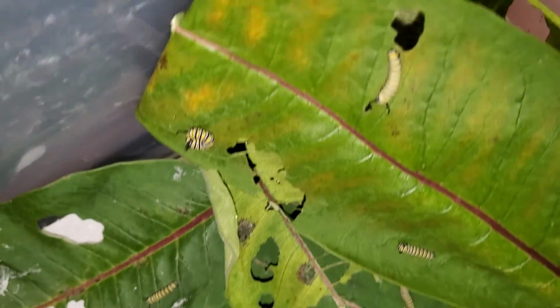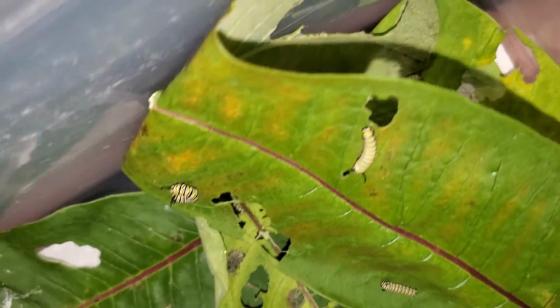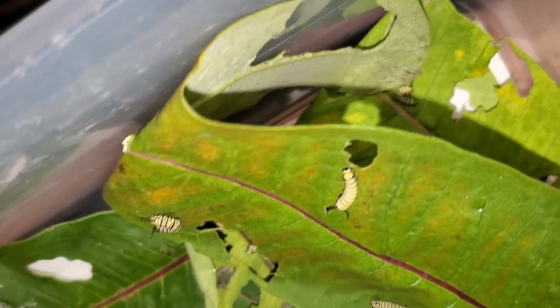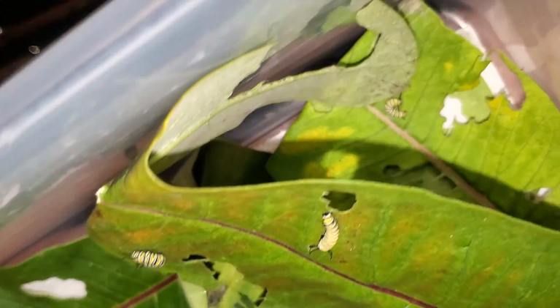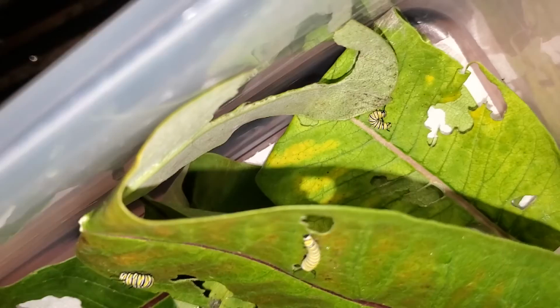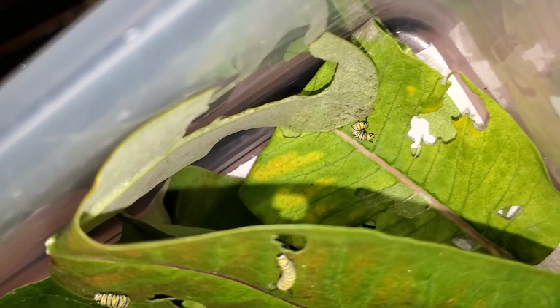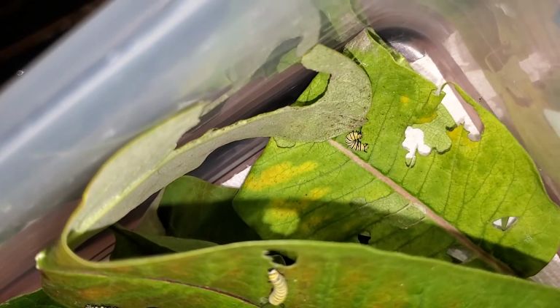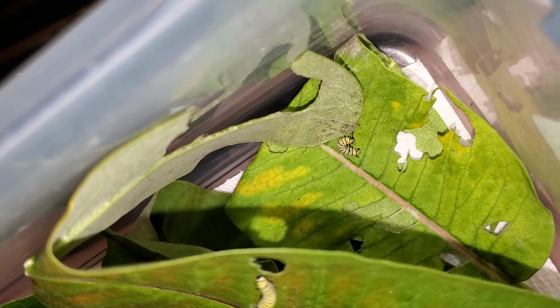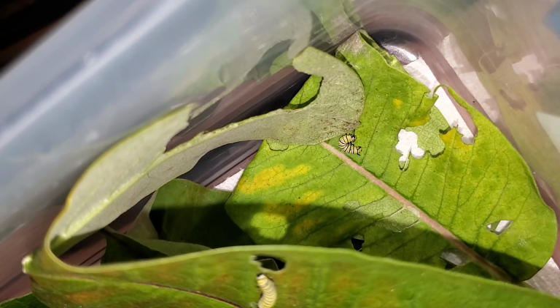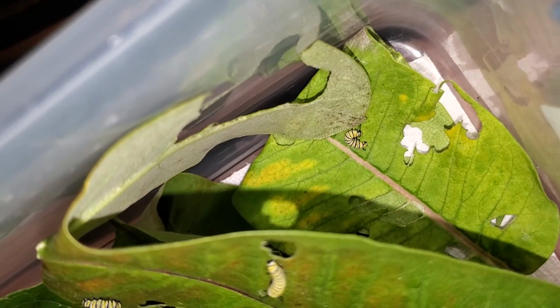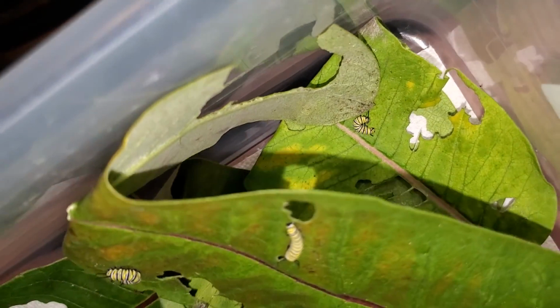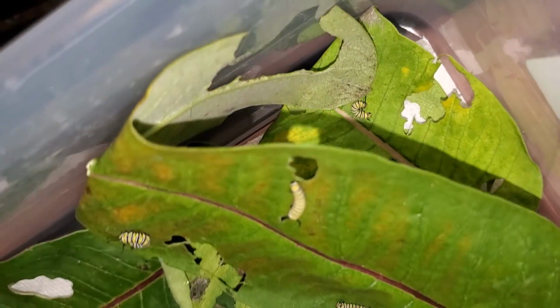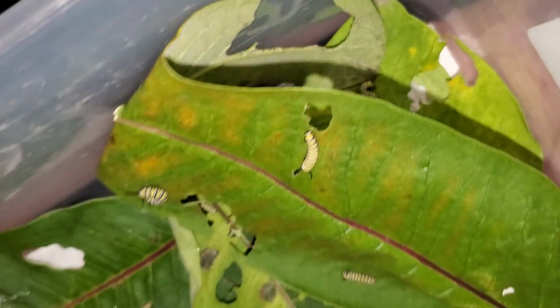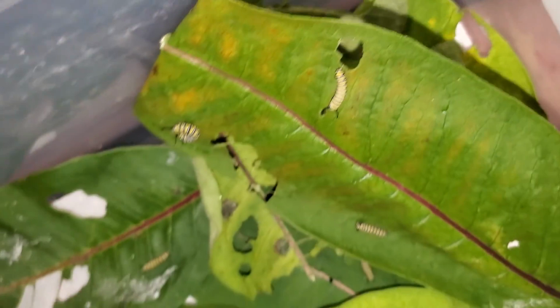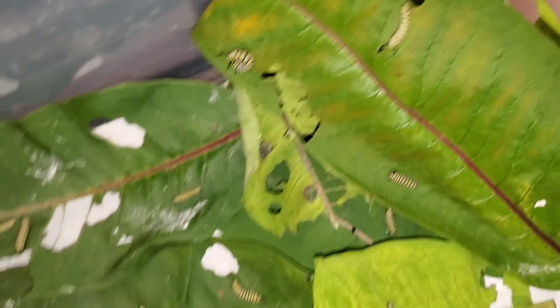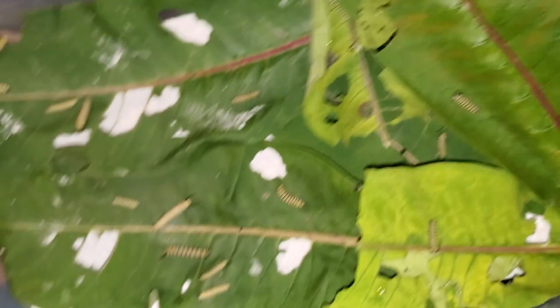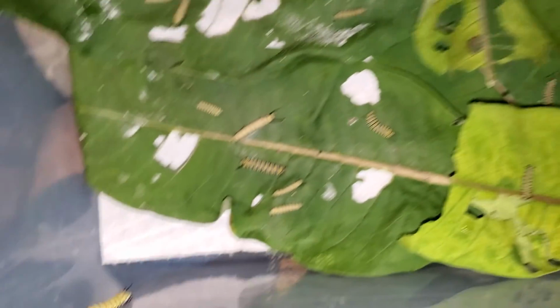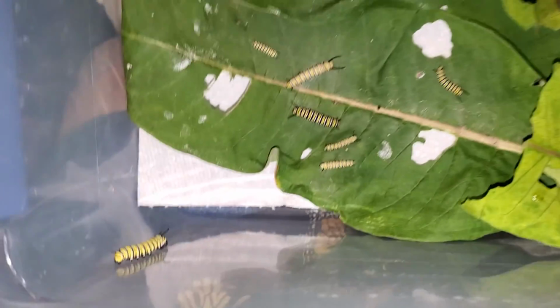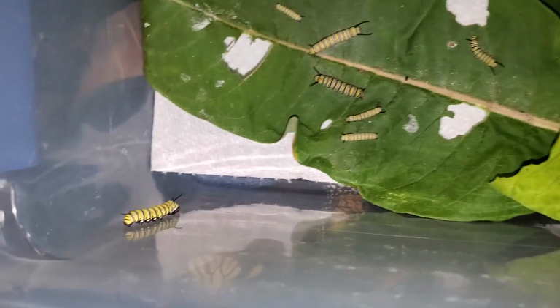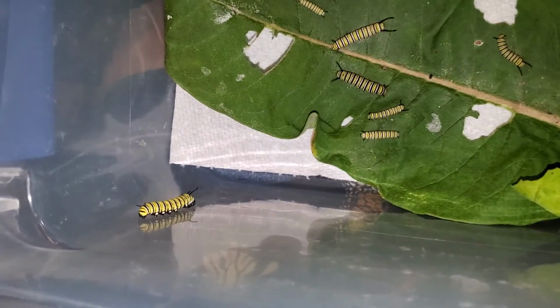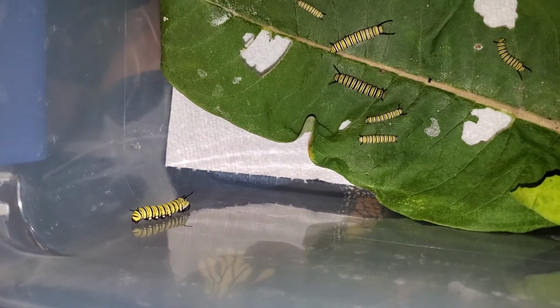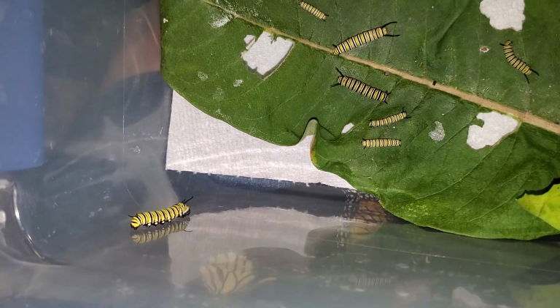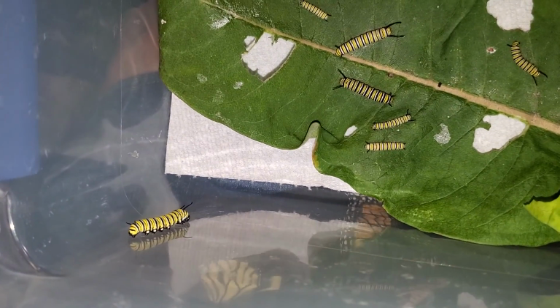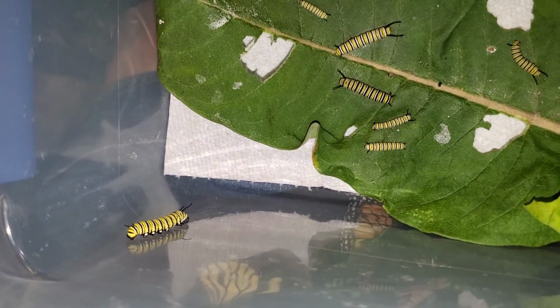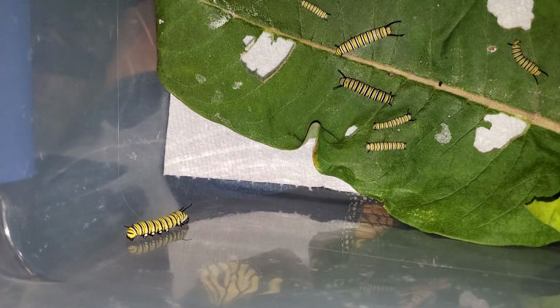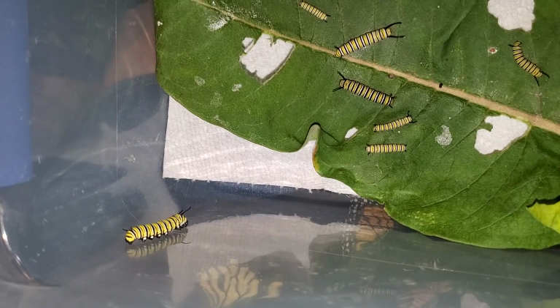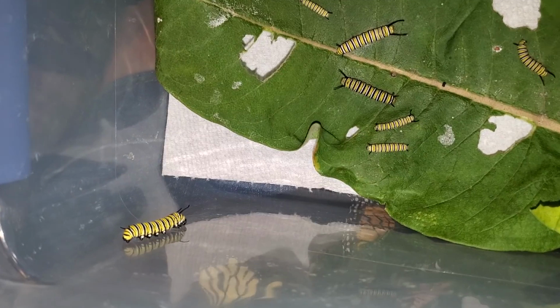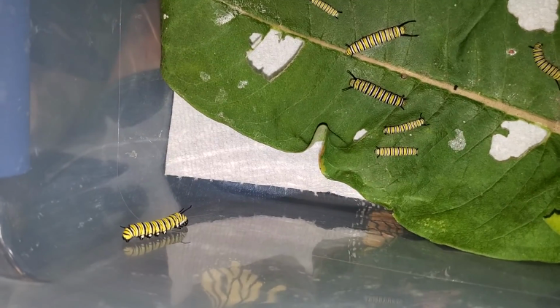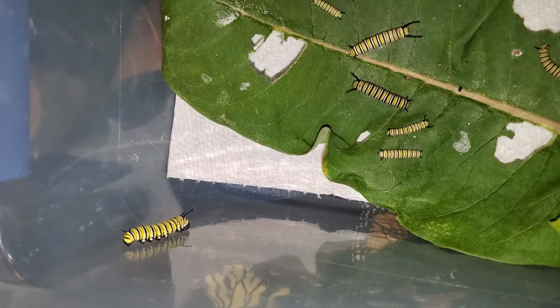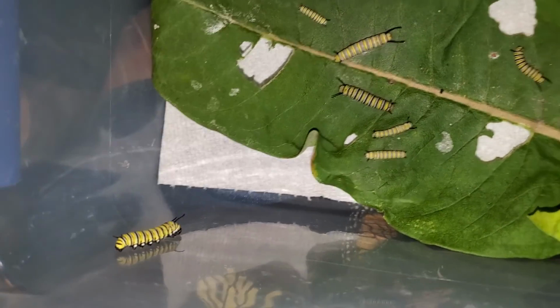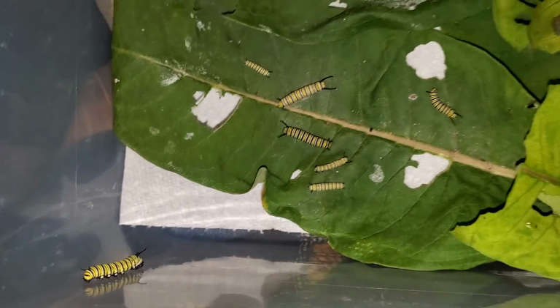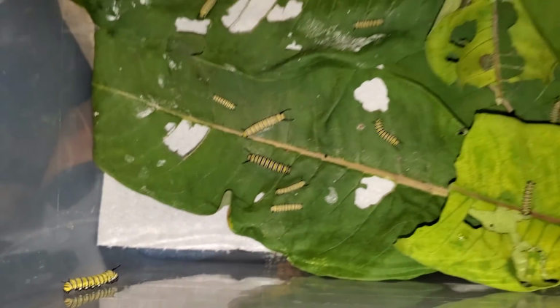There's one down under here too that you couldn't see before, and there's one on the side that's preparing to molt.